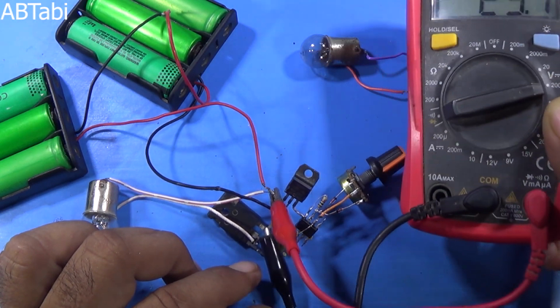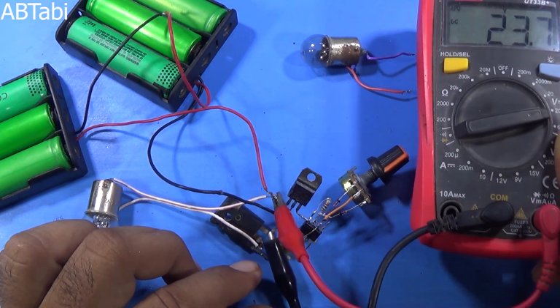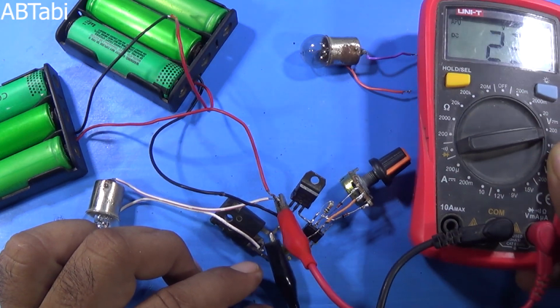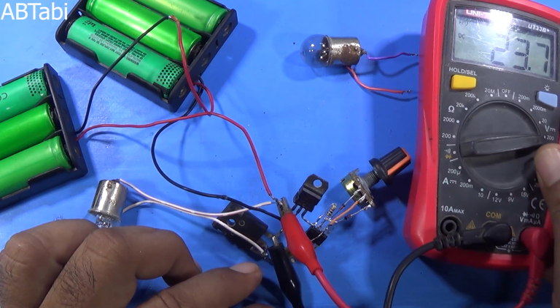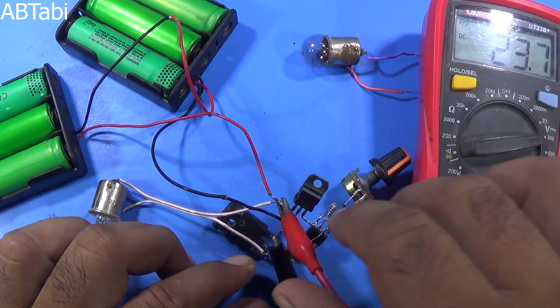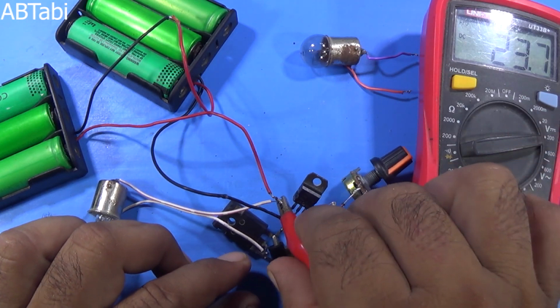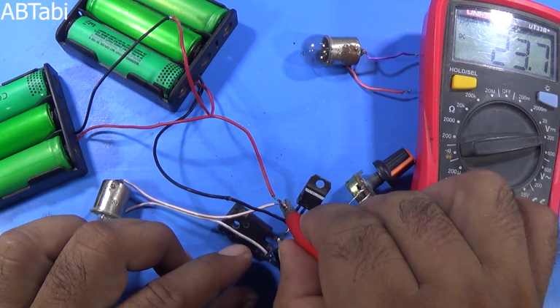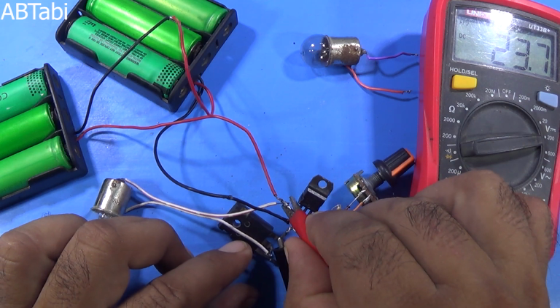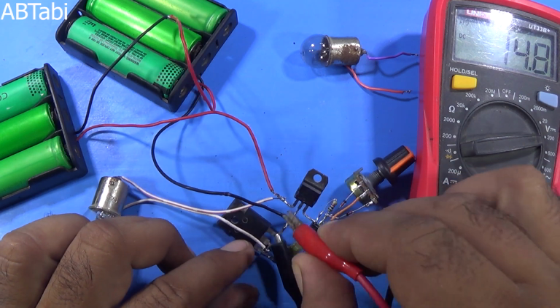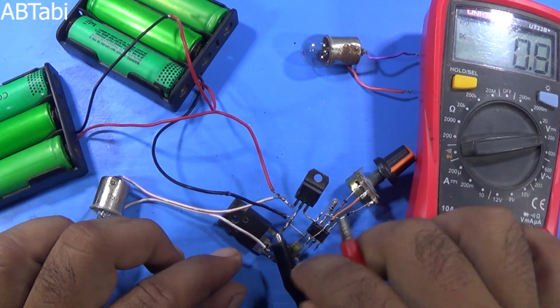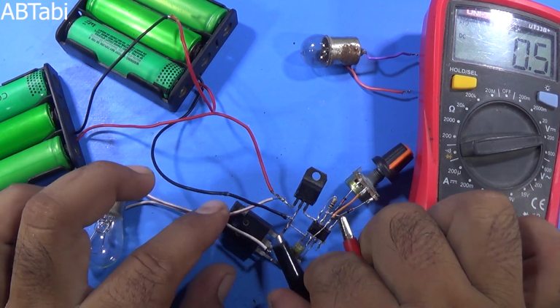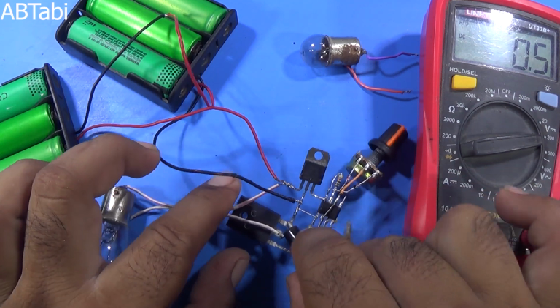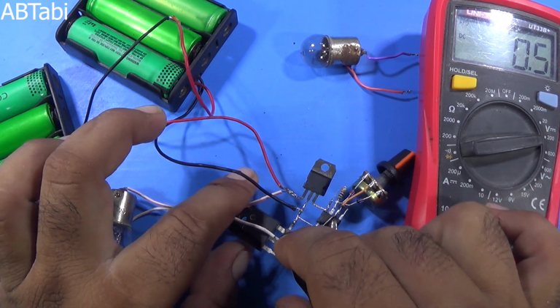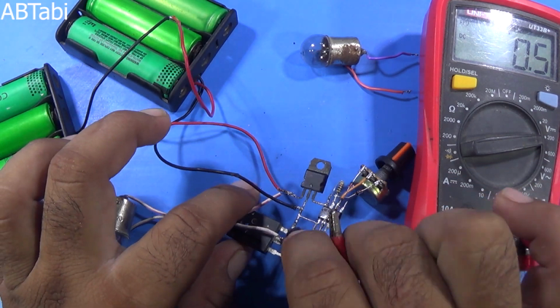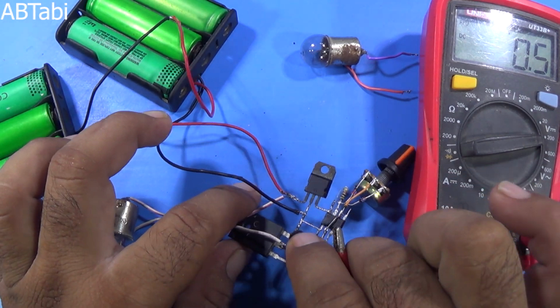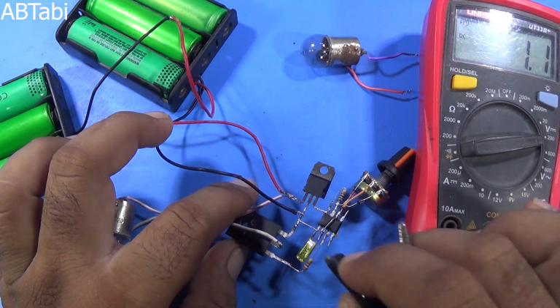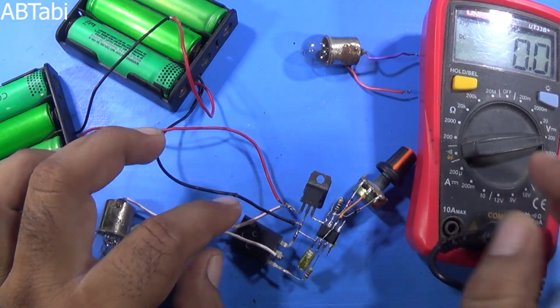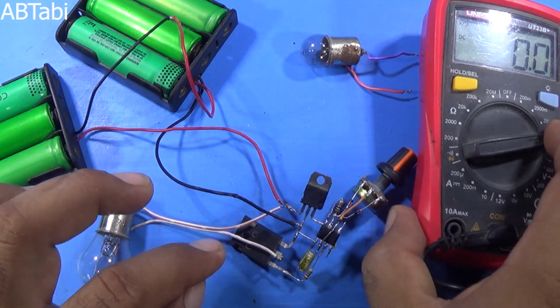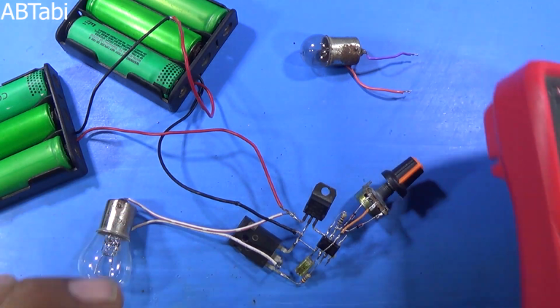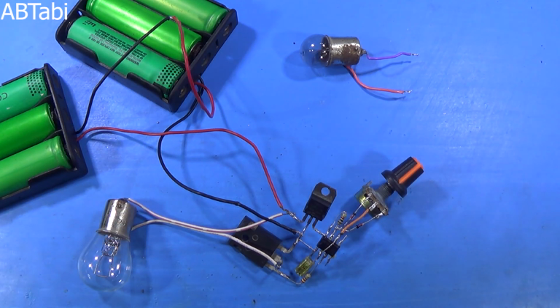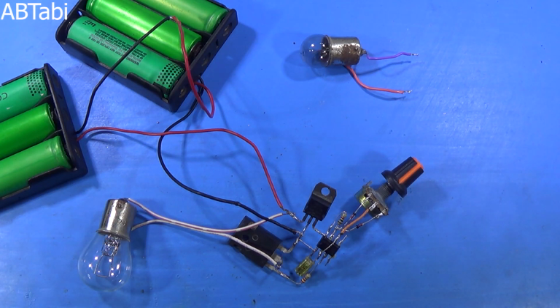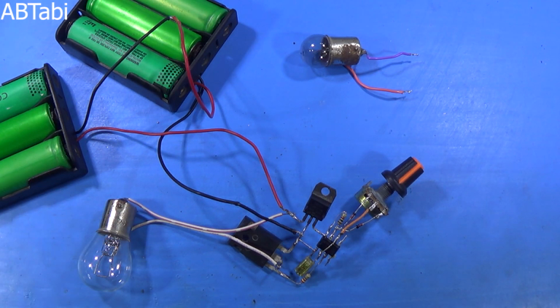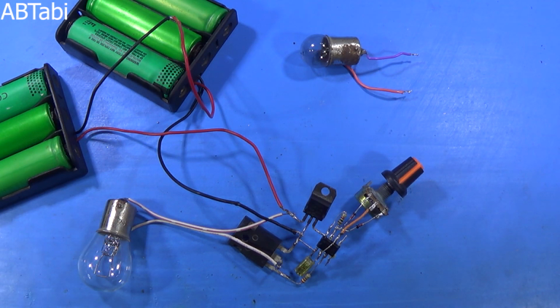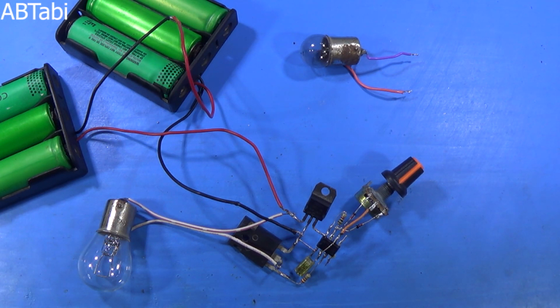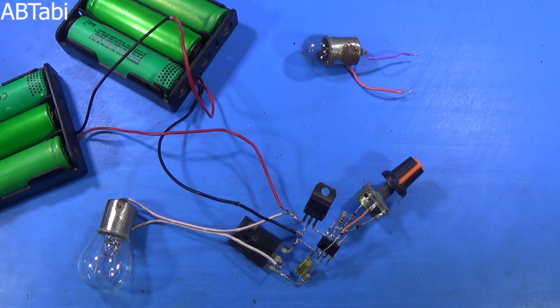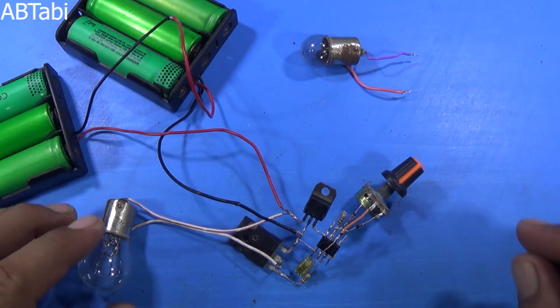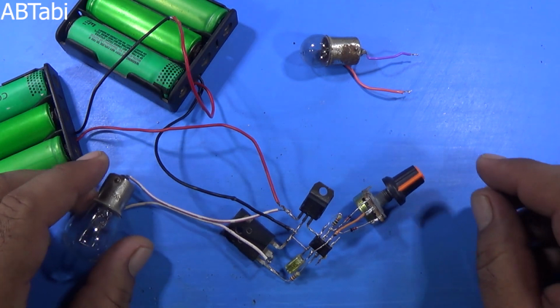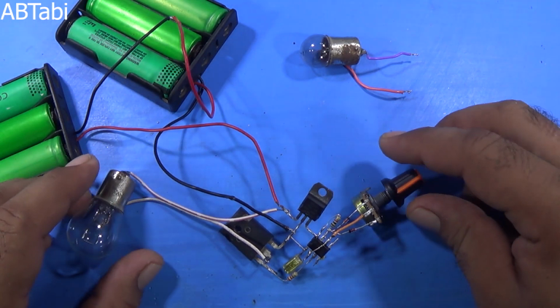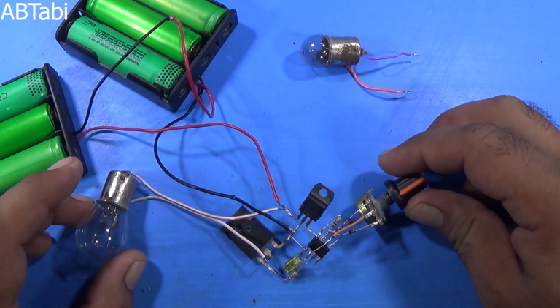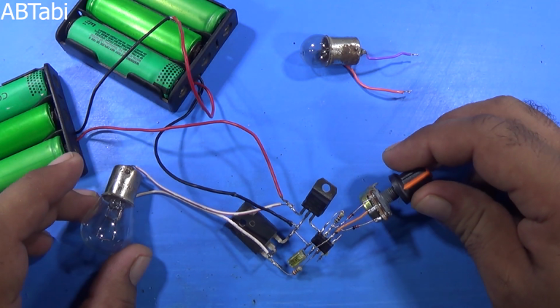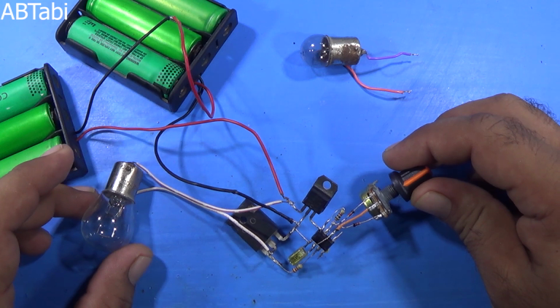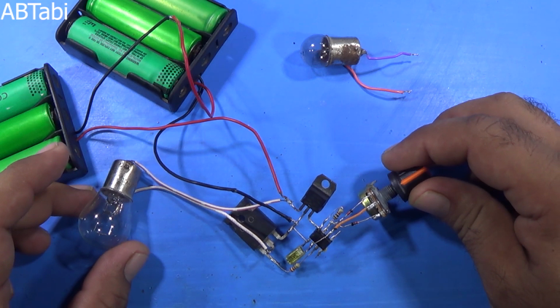Friends, remember: if you want to use a 24 volt supply to control a 24 volt load, you must use a heat sink for the MOSFET.